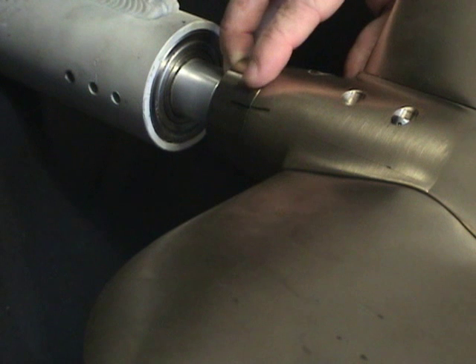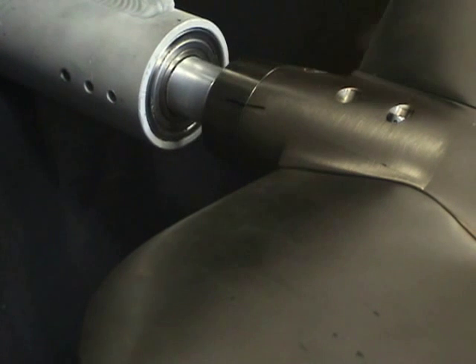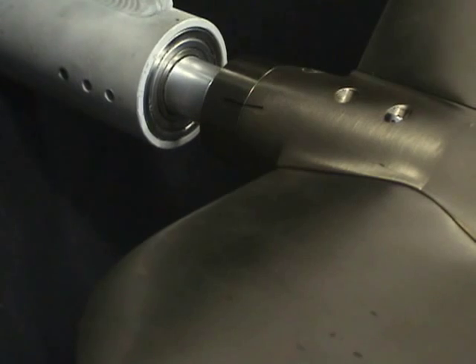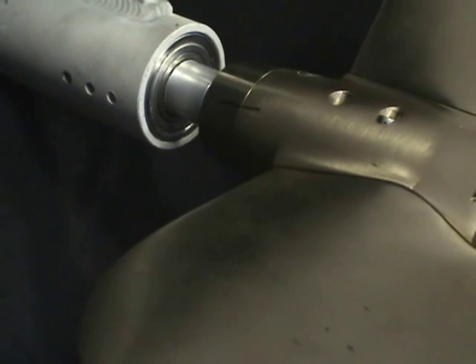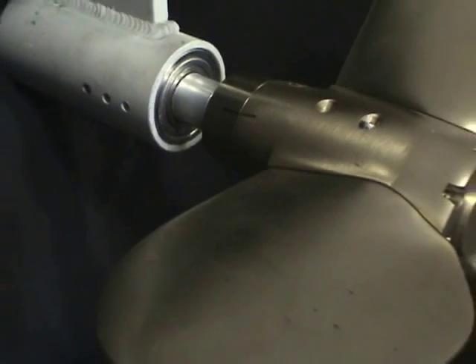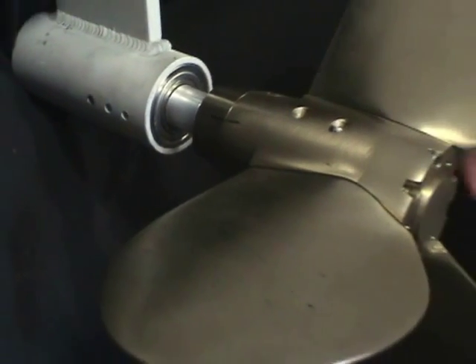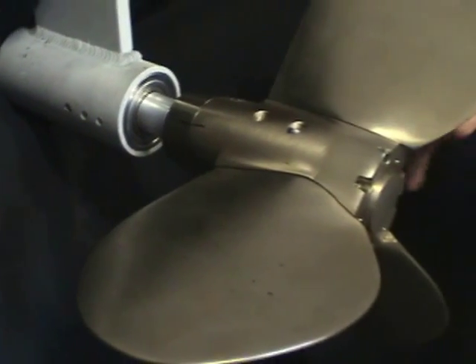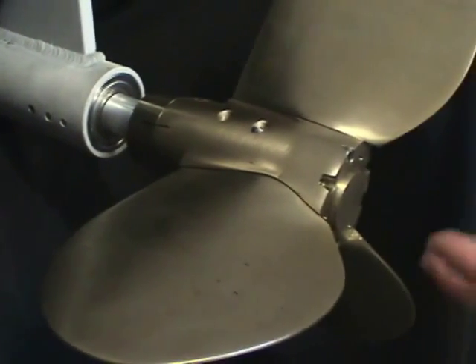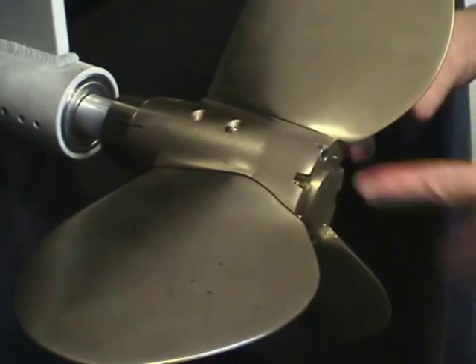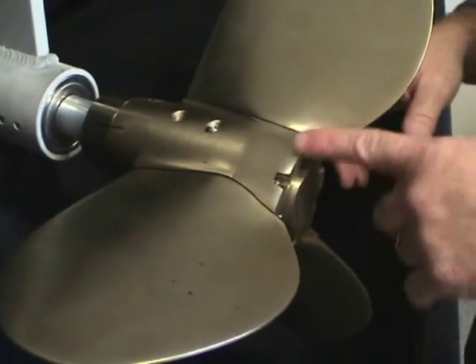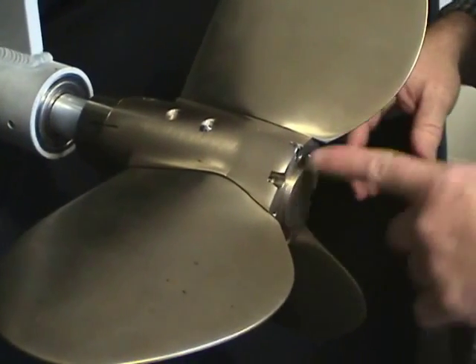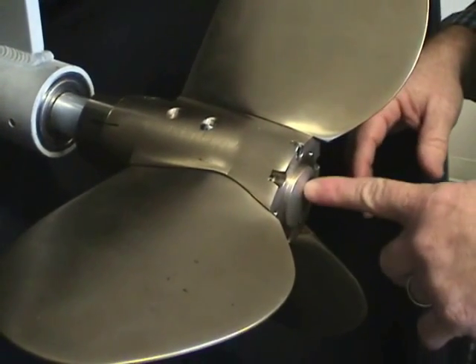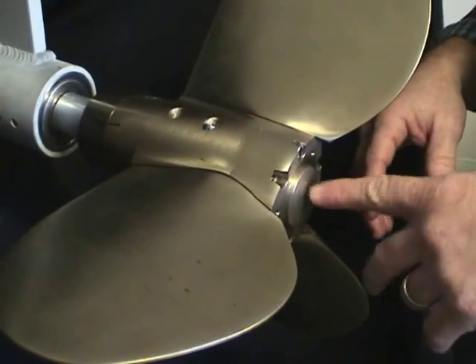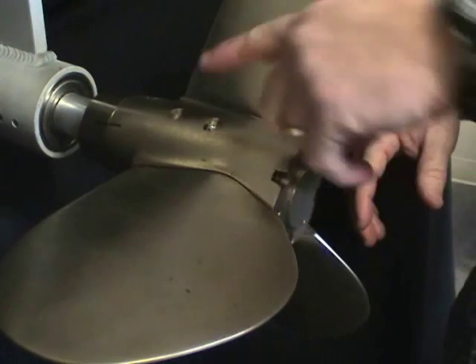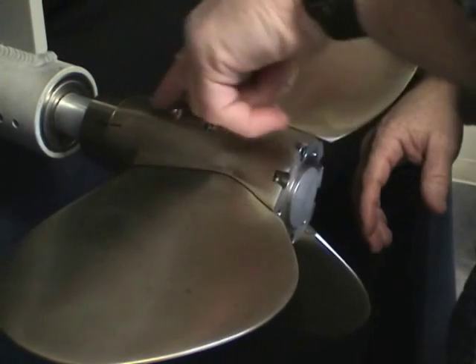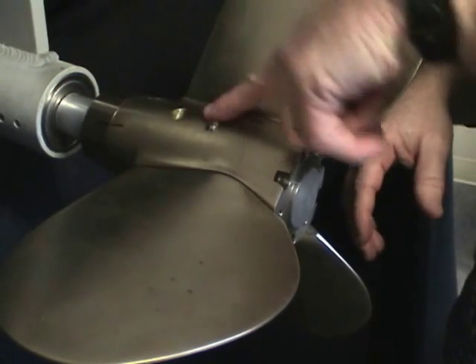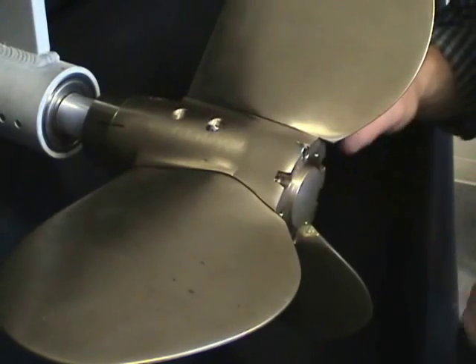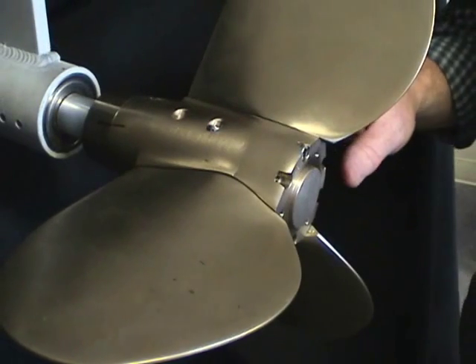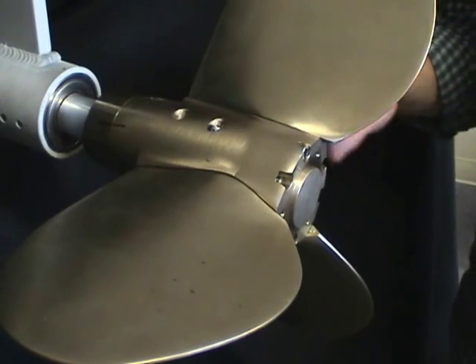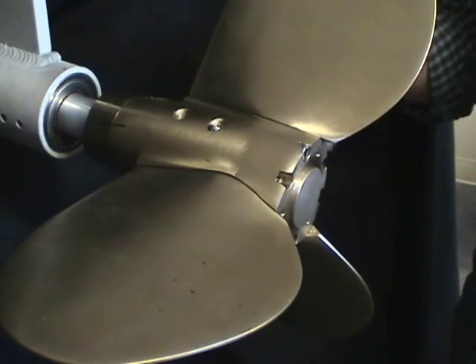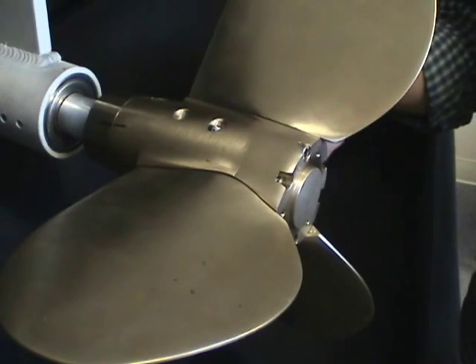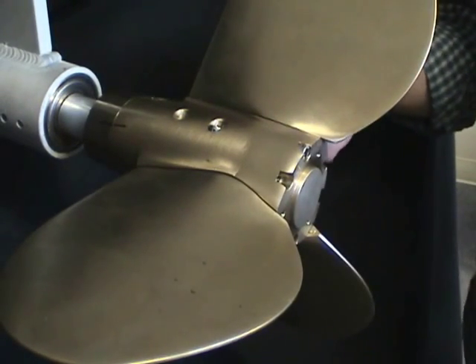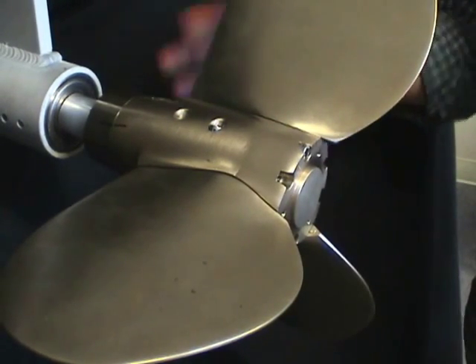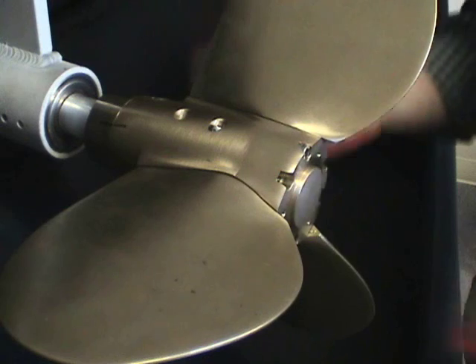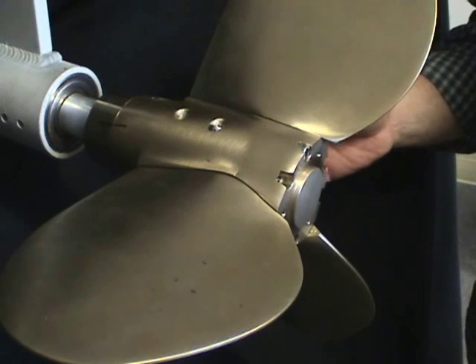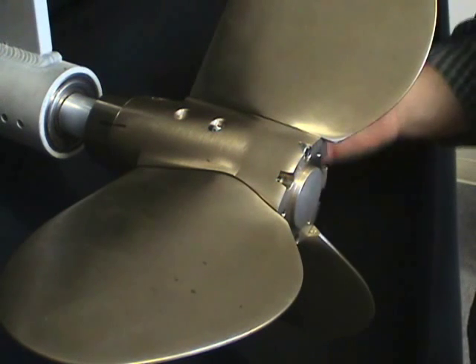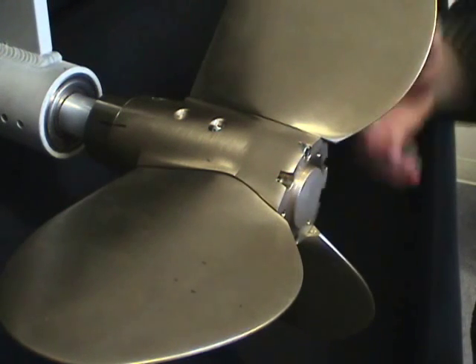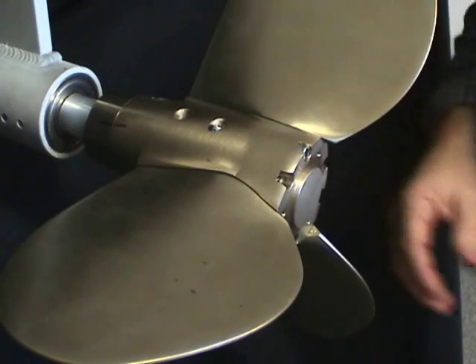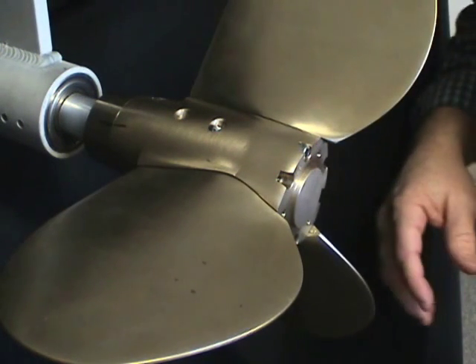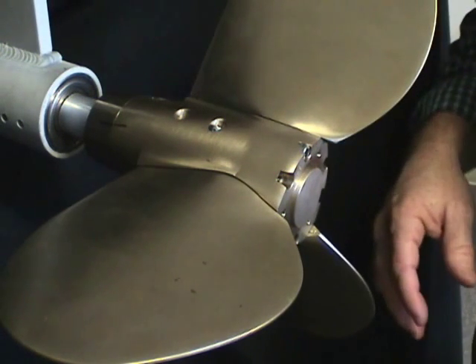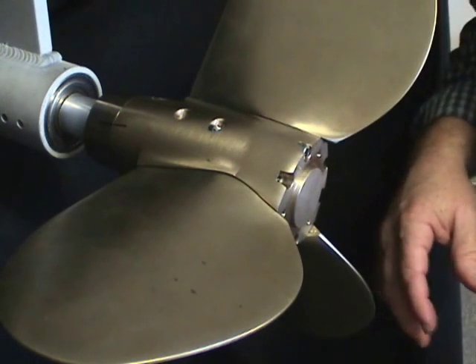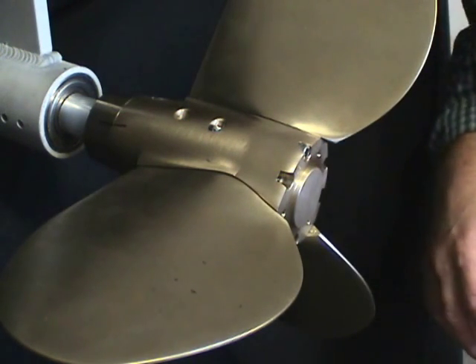The next step is to put all the screws into the propeller — all six of the end cap screws and all four to six, depending on the size of the propeller, of the spinner screws in. Tighten those in and then pin each of them as shown in the next step.